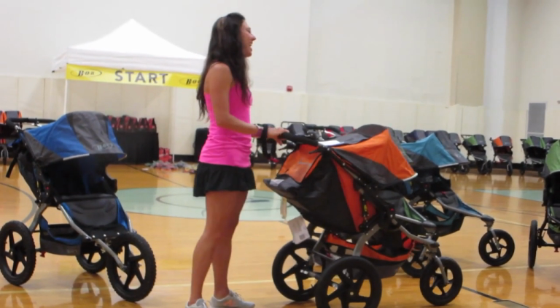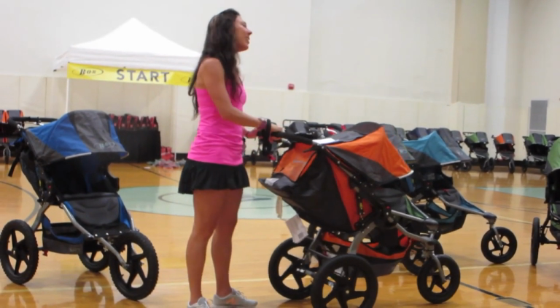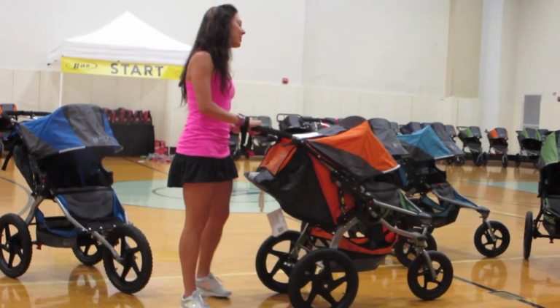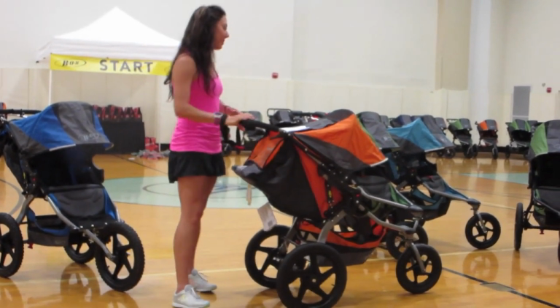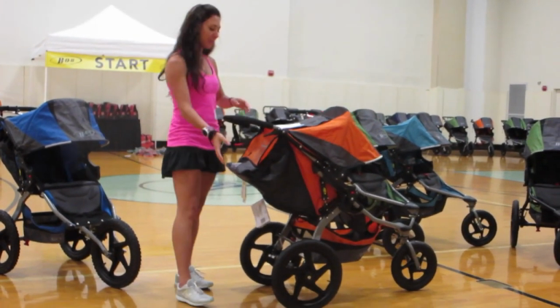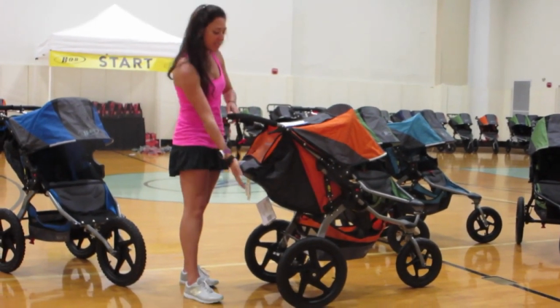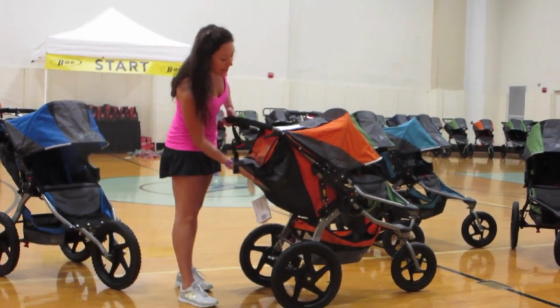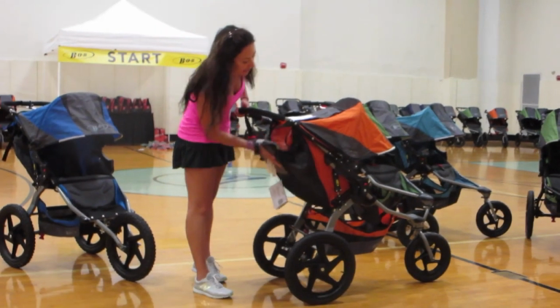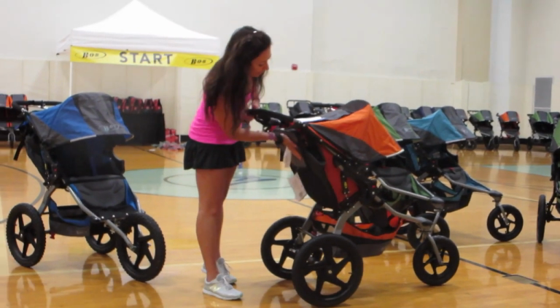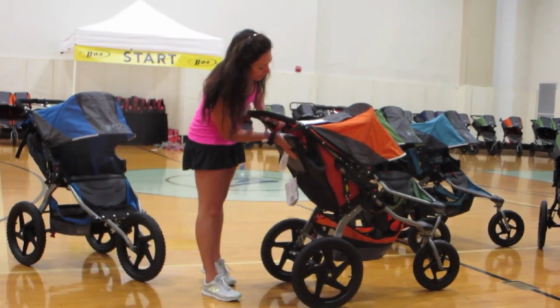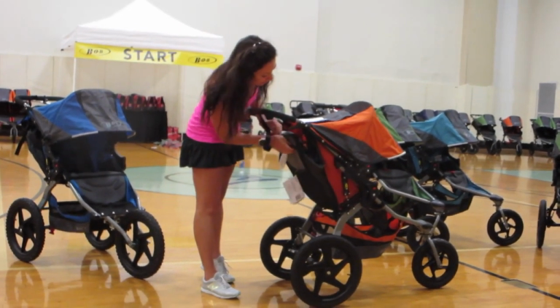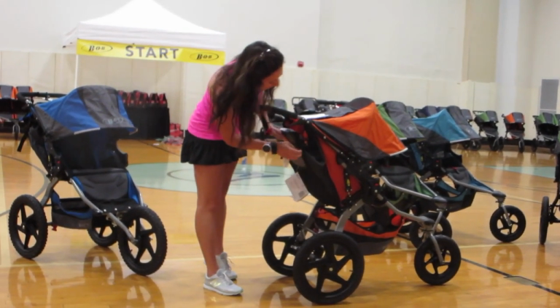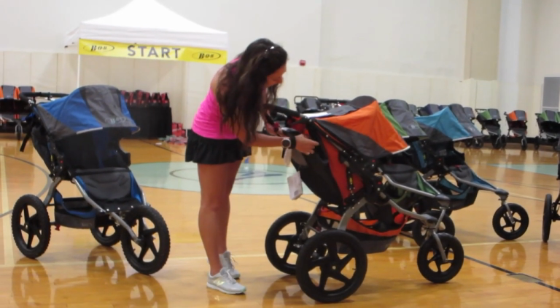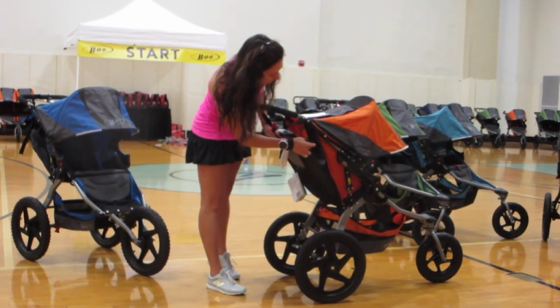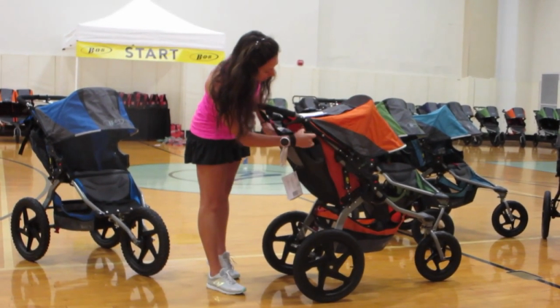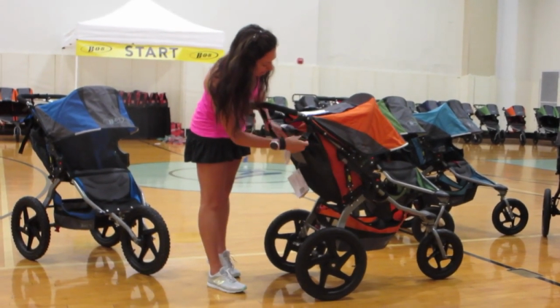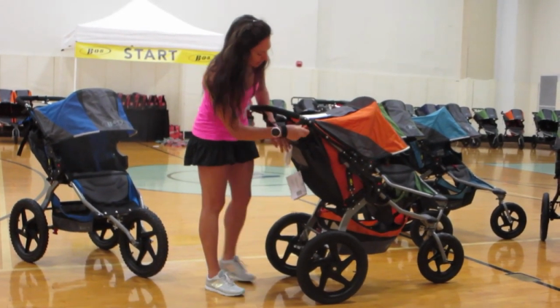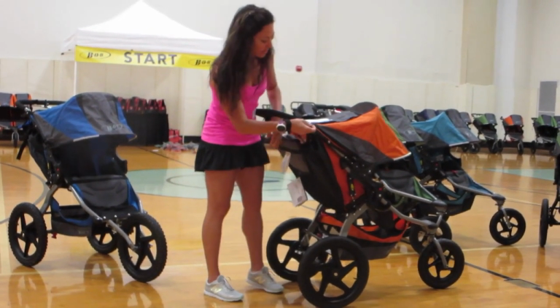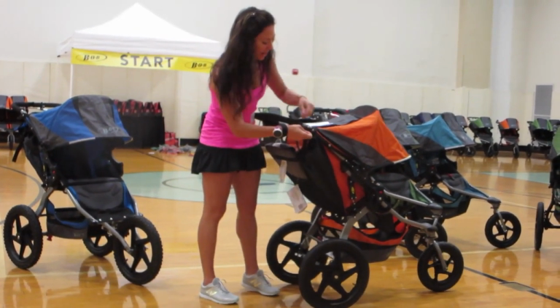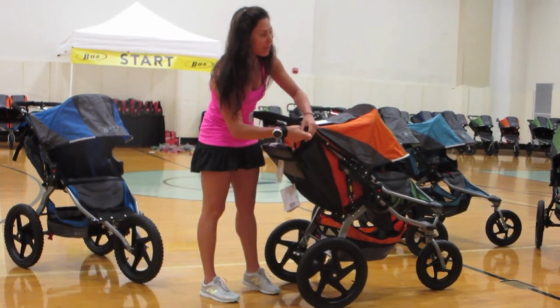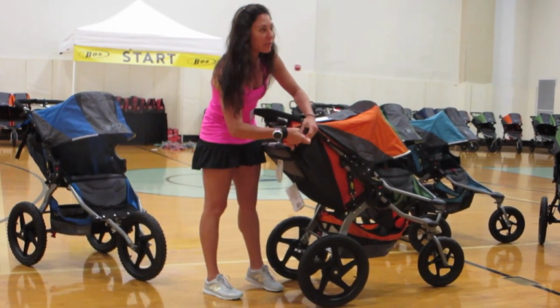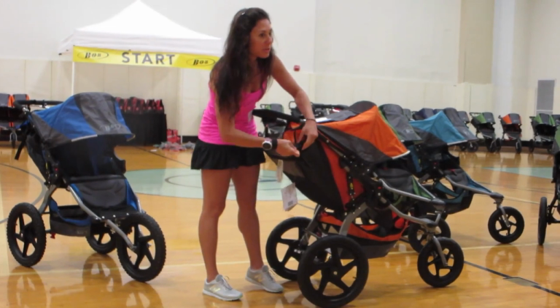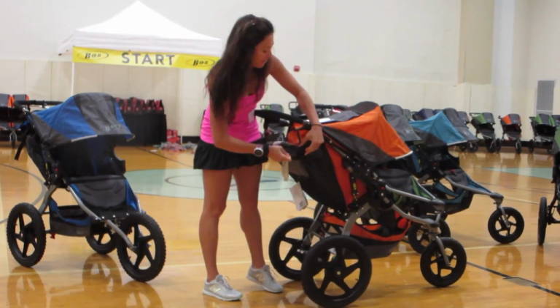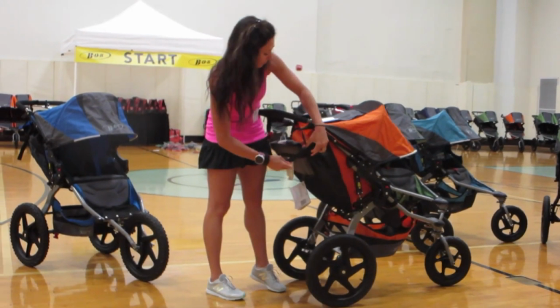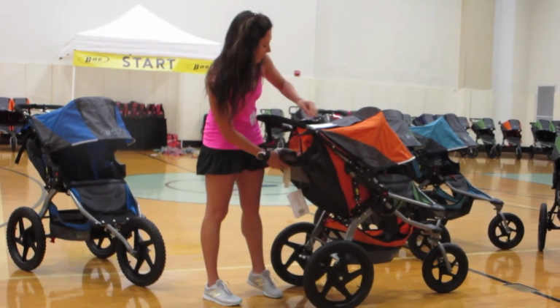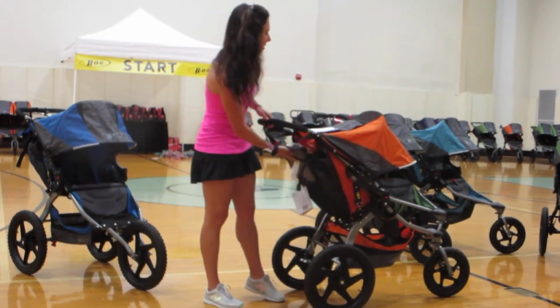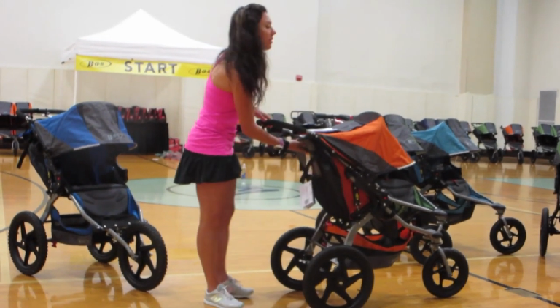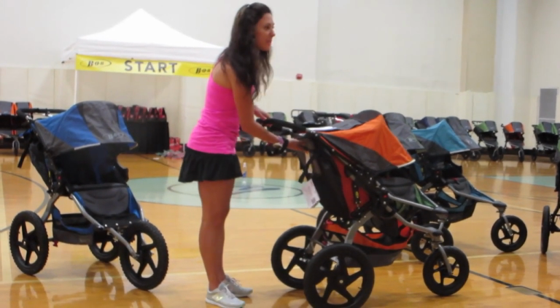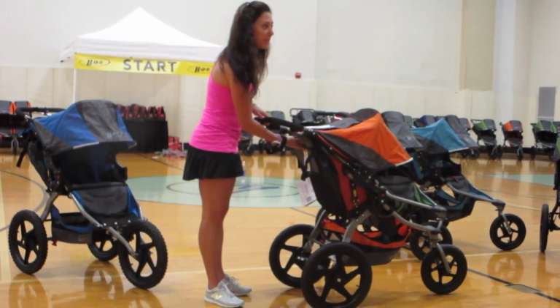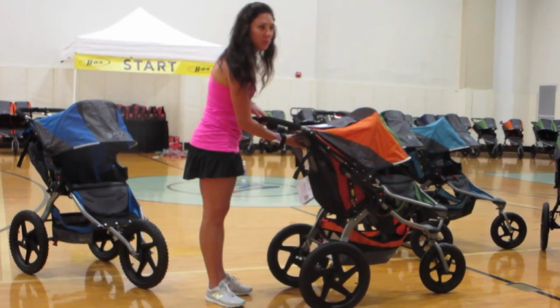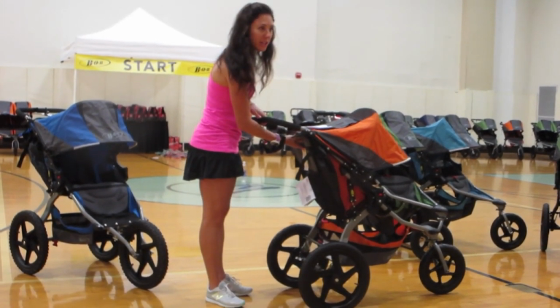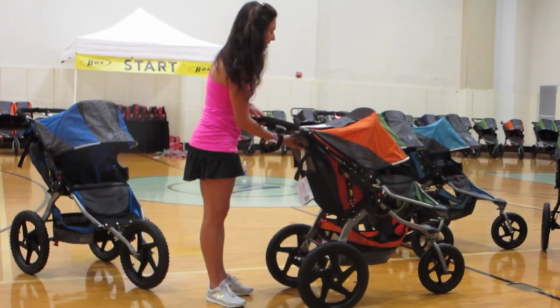Always jog with the seat back in the upright position entirely, which is on these straps on the side, instead of the reclining position. That's the safest way to jog with your child.